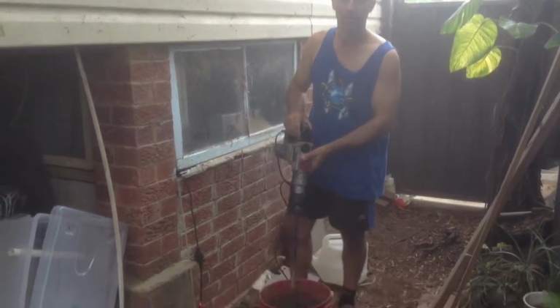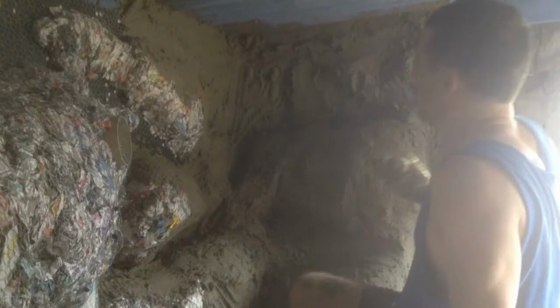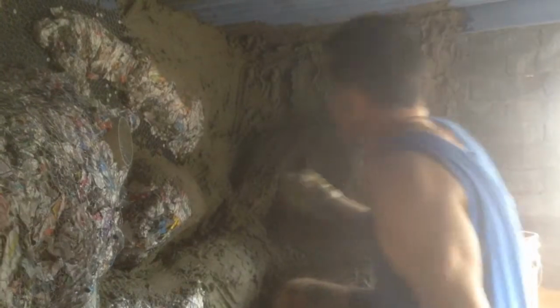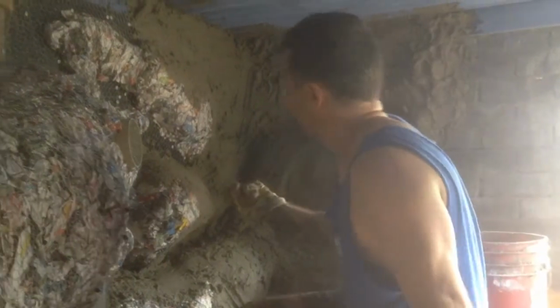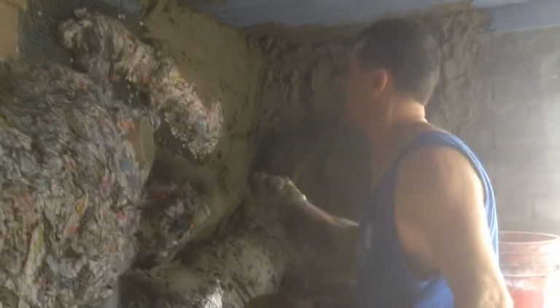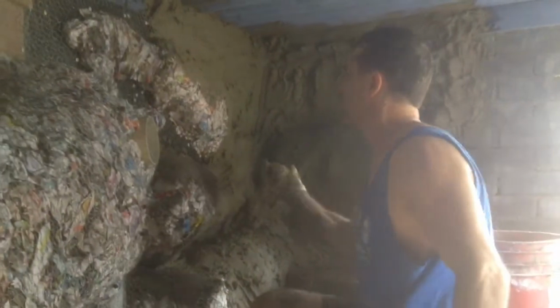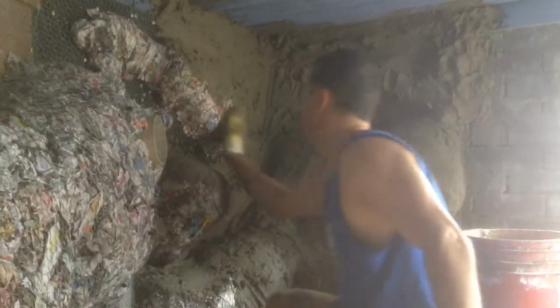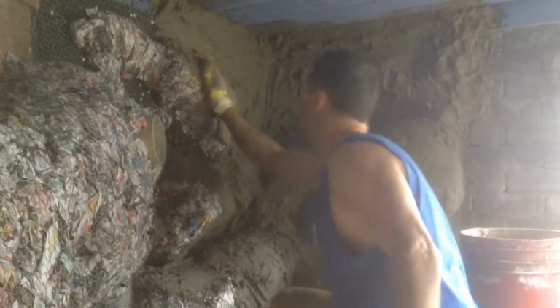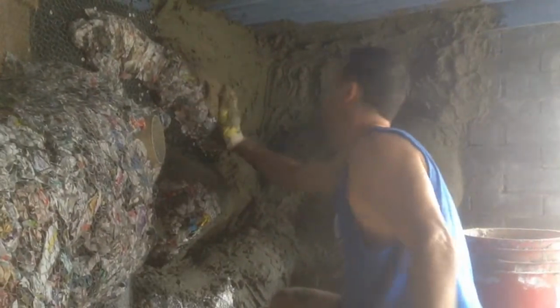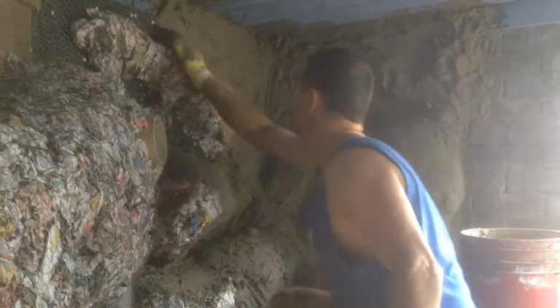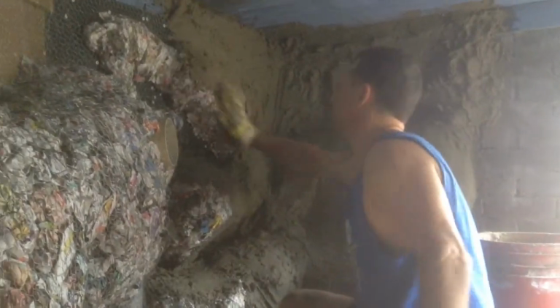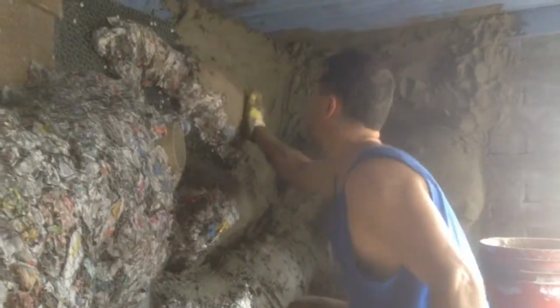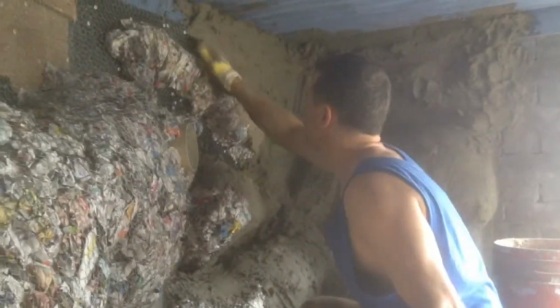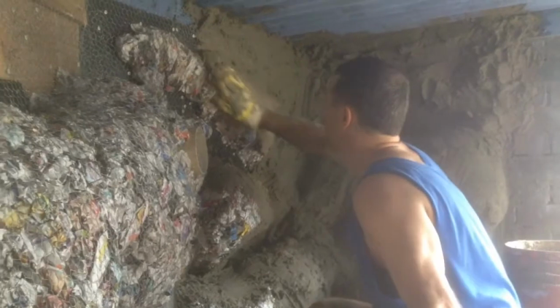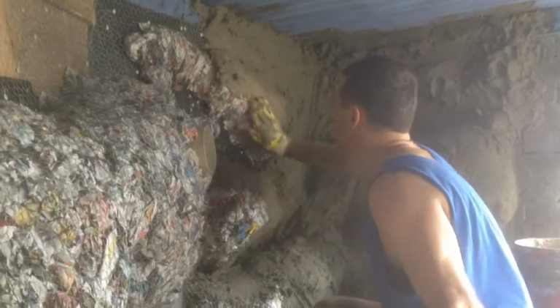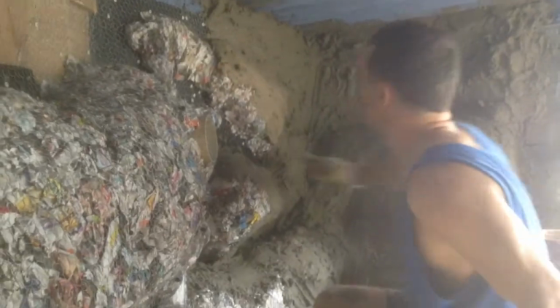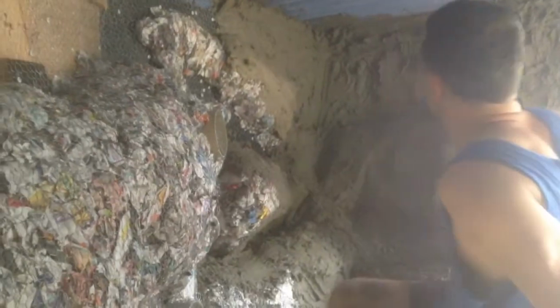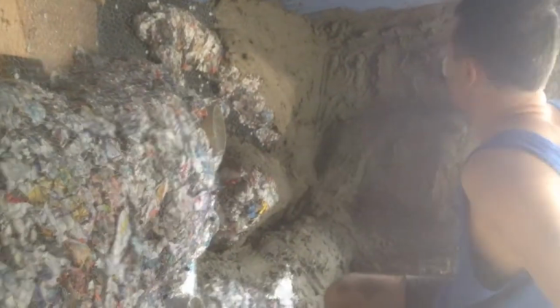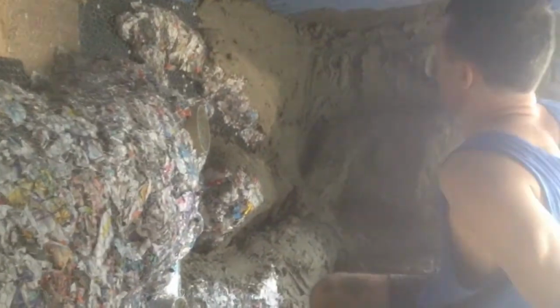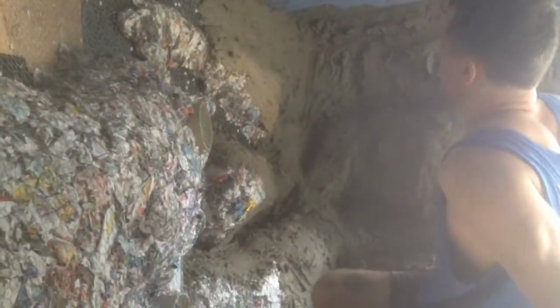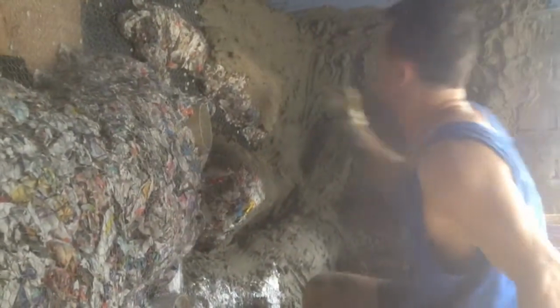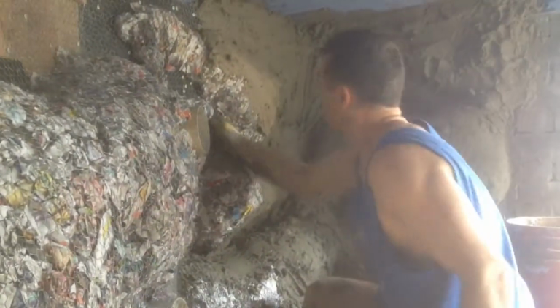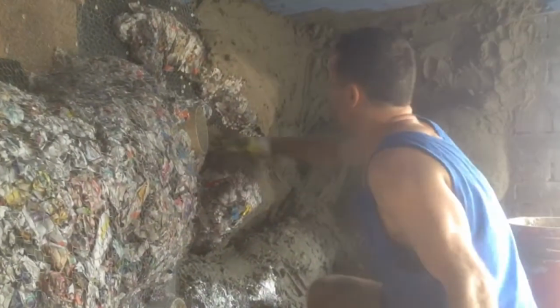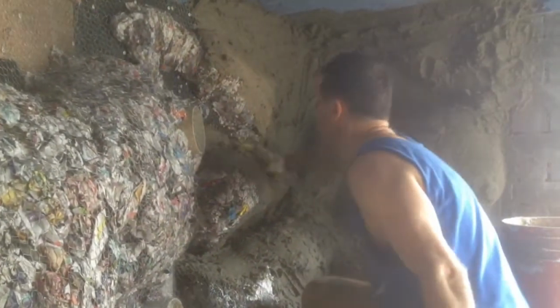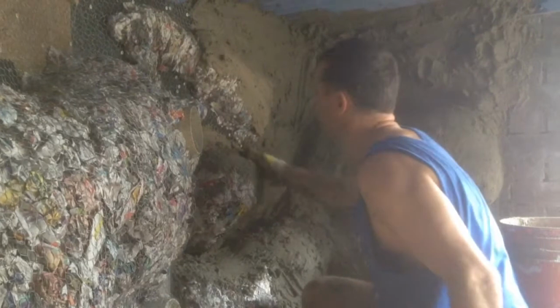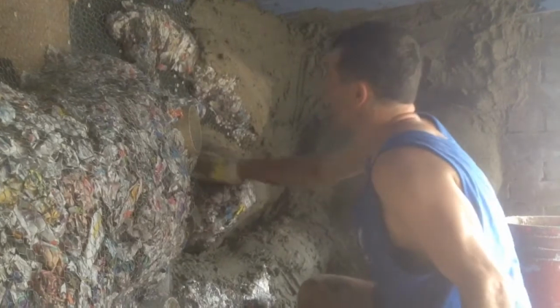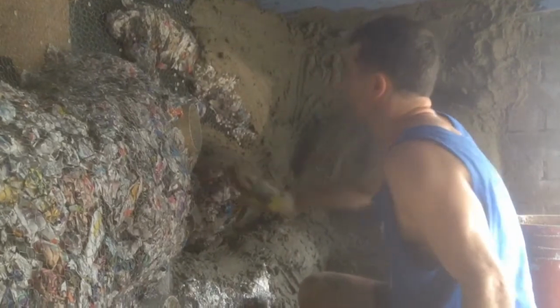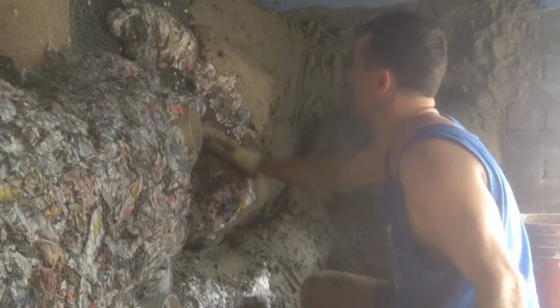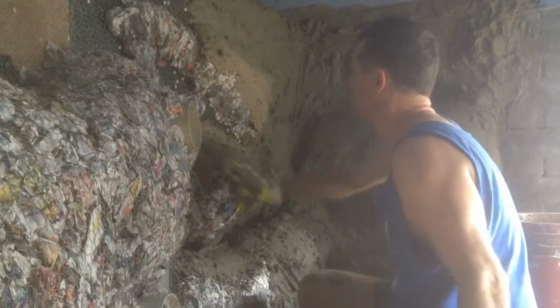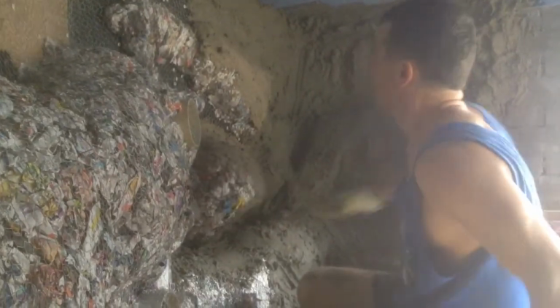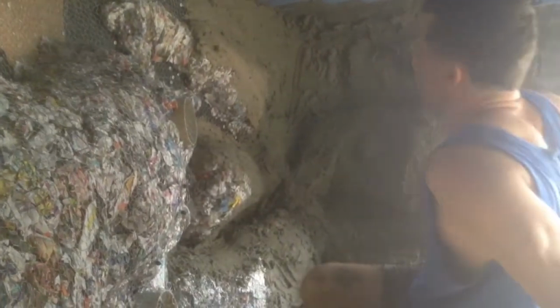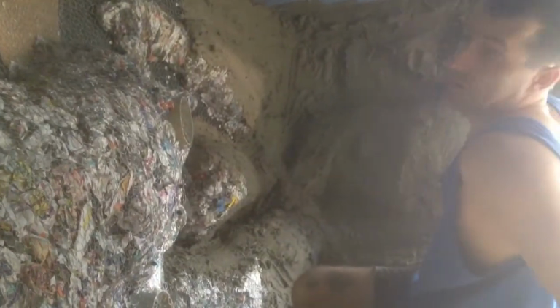So what you've got to do next, you get the wet cement and you rub it on like this onto the wire. Give a nice sort of smooth finish, just like so.